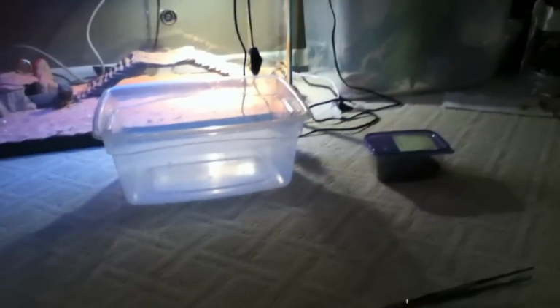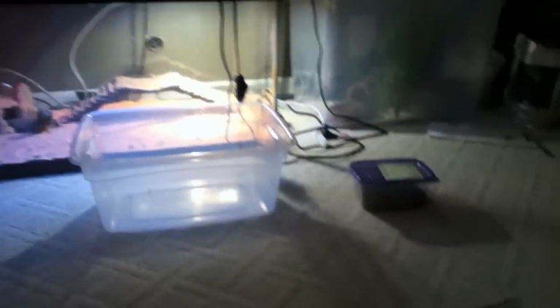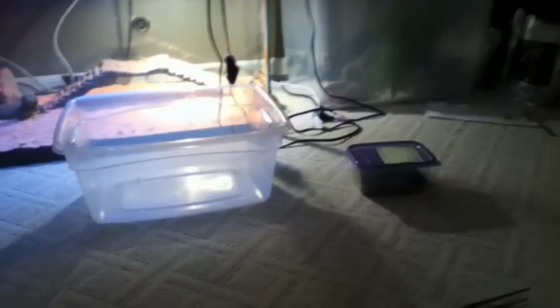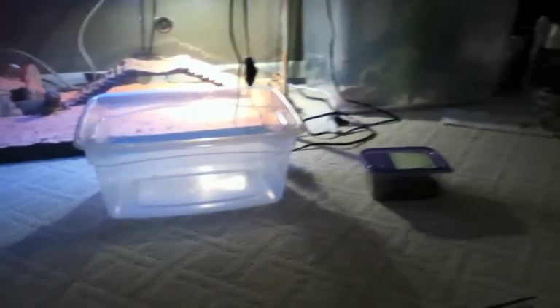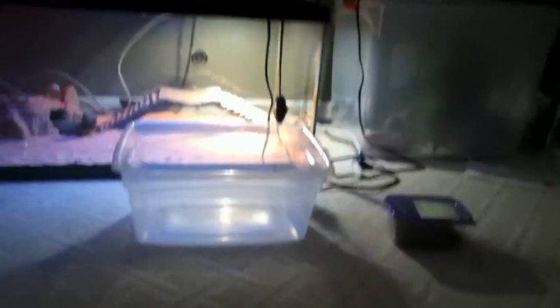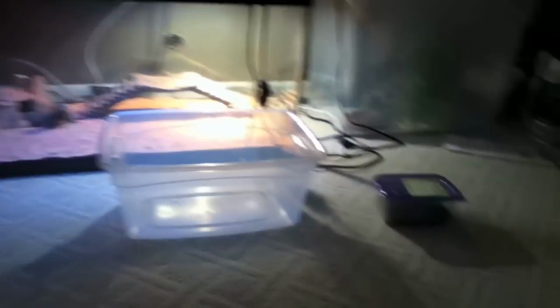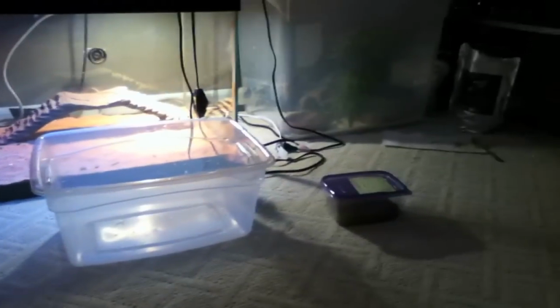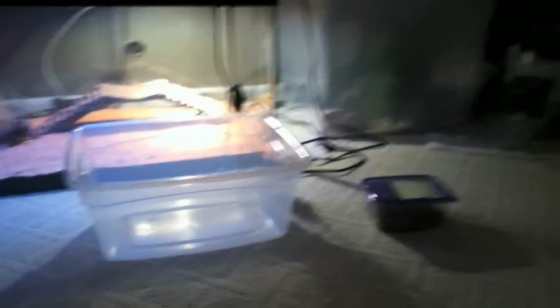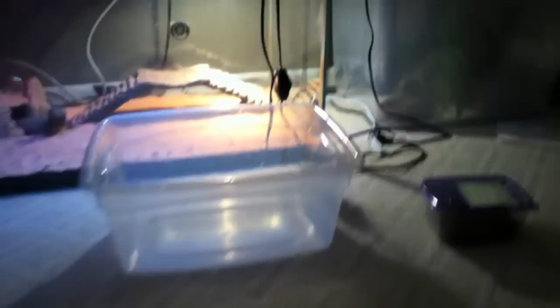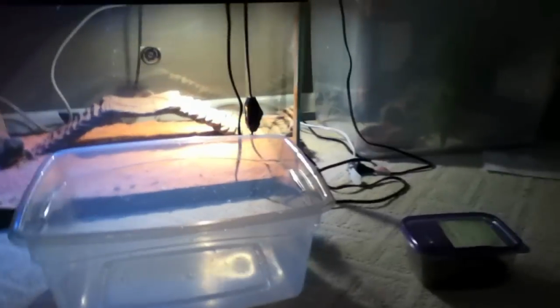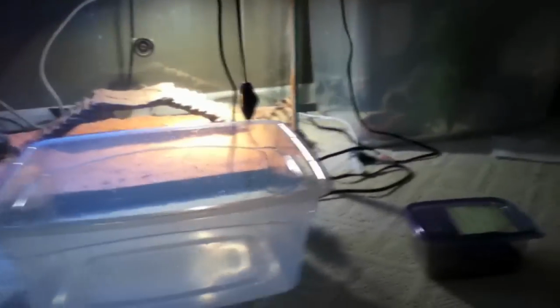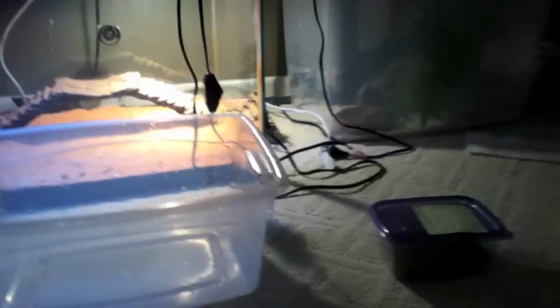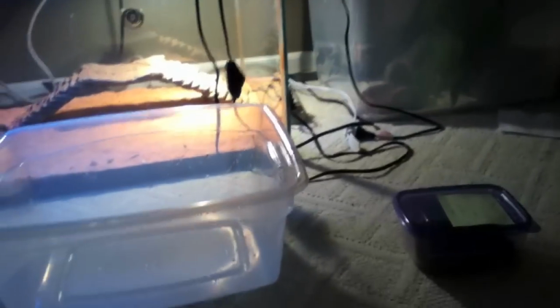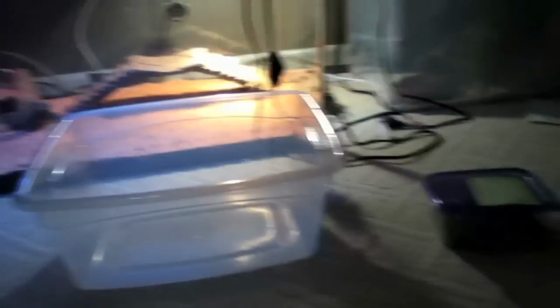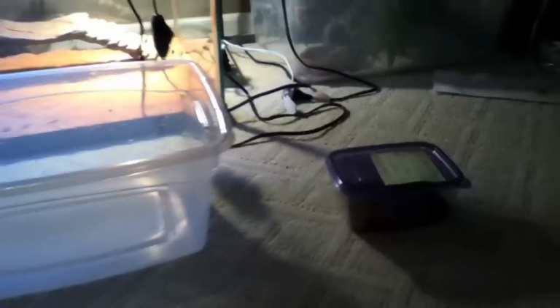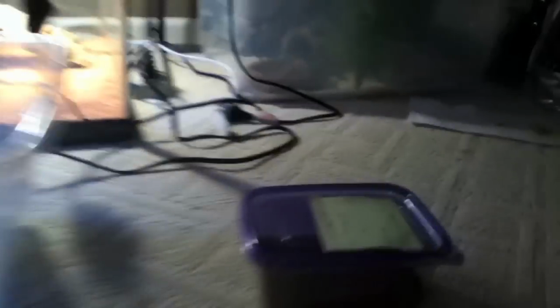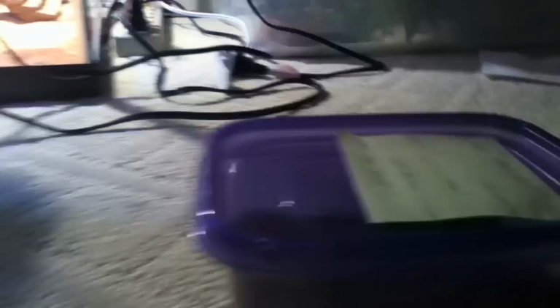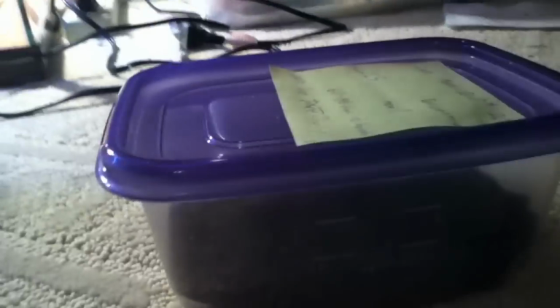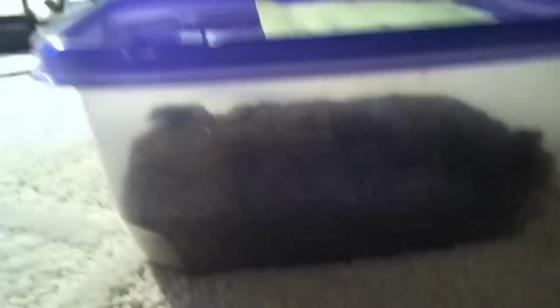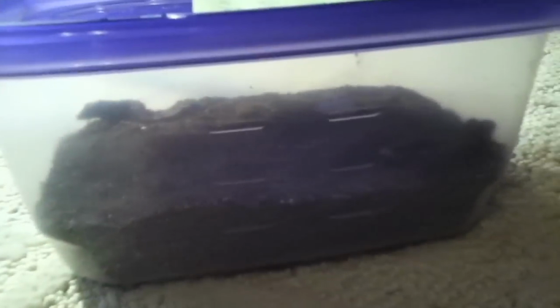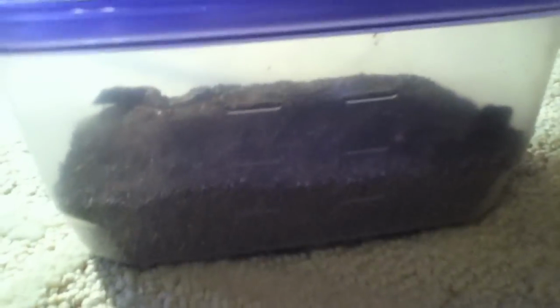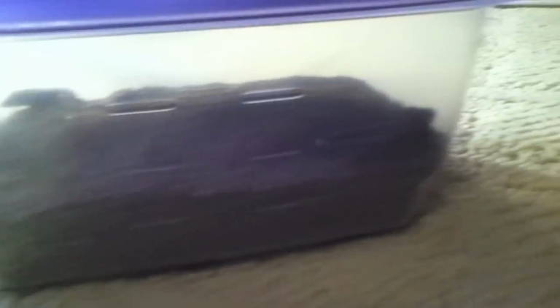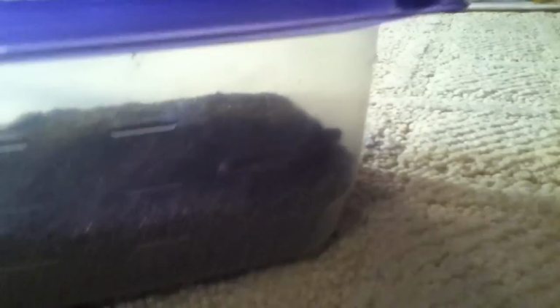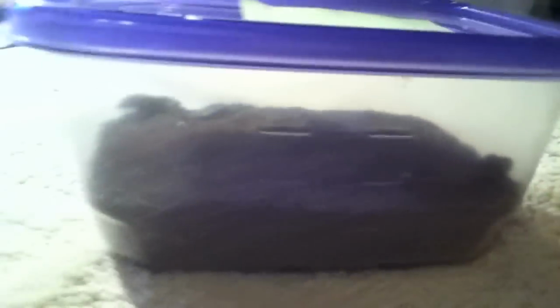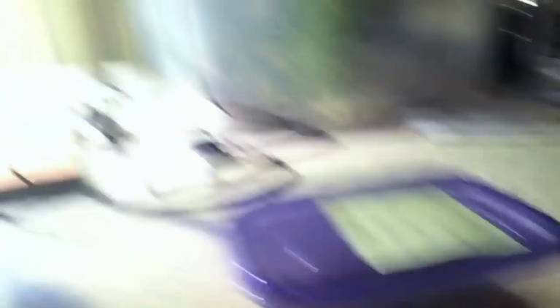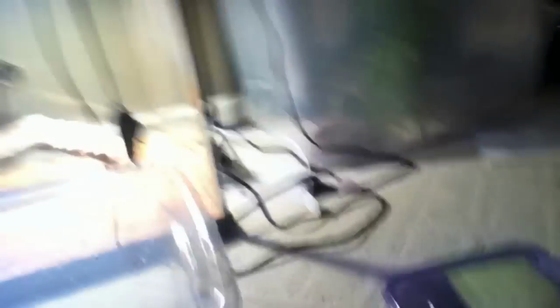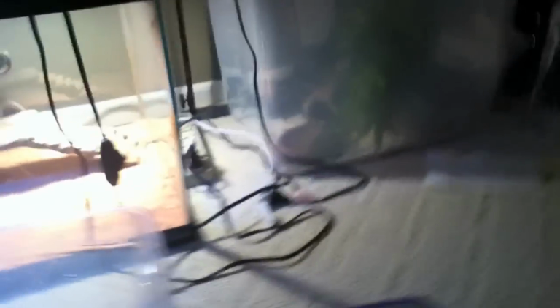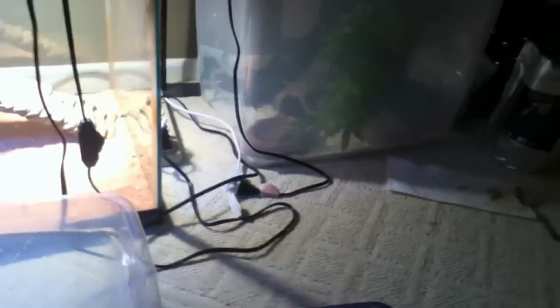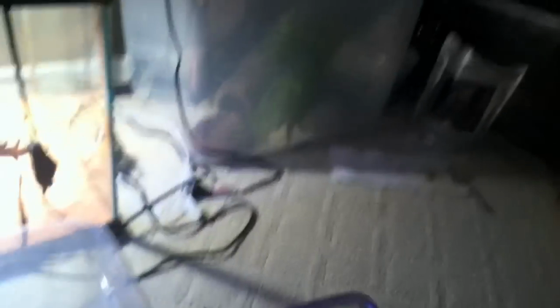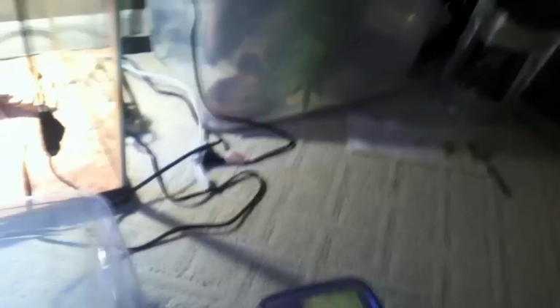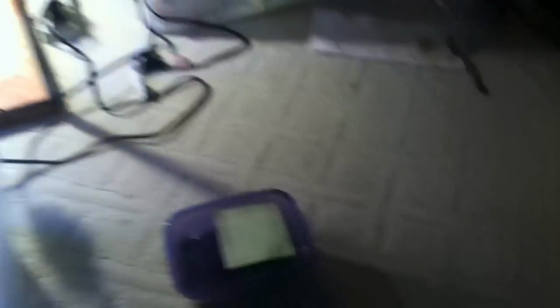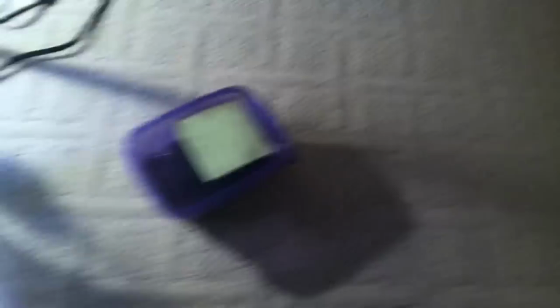Hey, what's up YouTube! I got something exciting today — some more babies hatched. Beautiful little babies. I haven't opened a lid yet so I haven't gotten a full nice look at them, so we might look at them together.